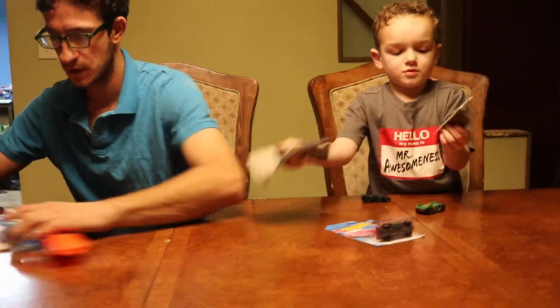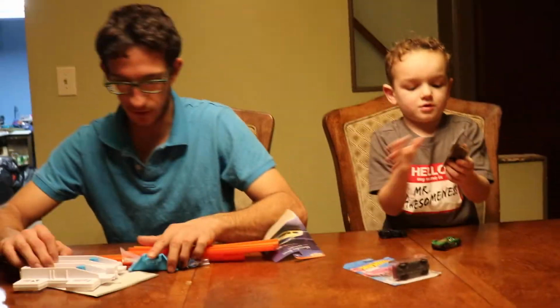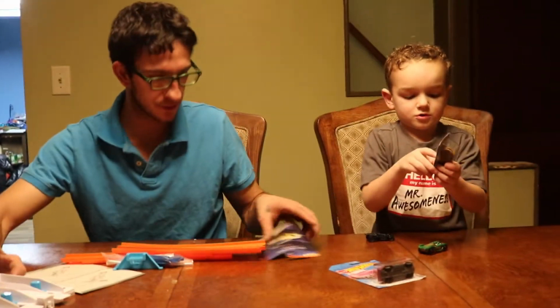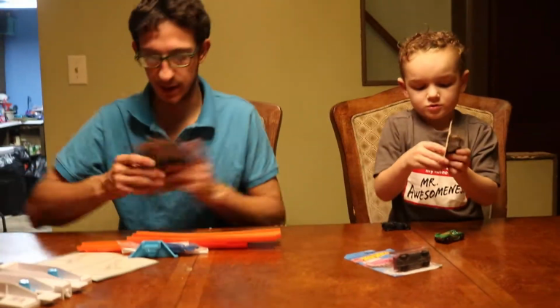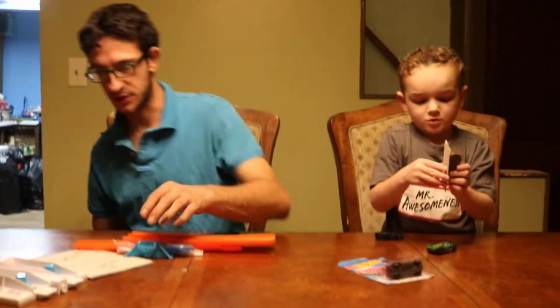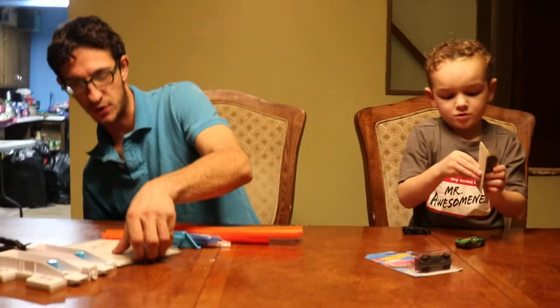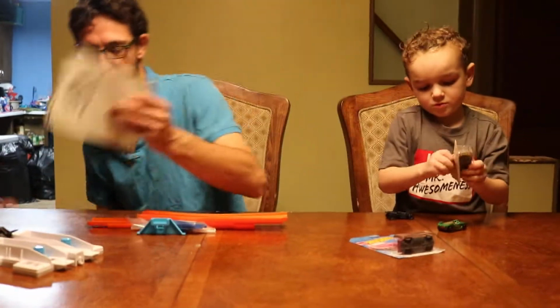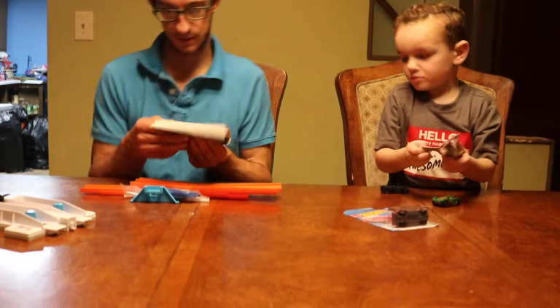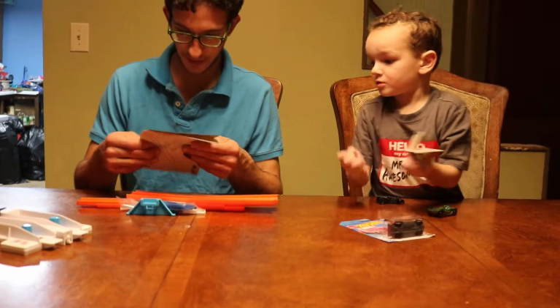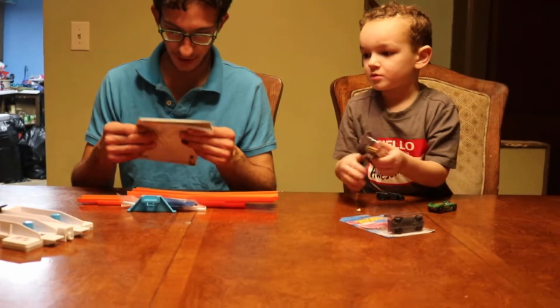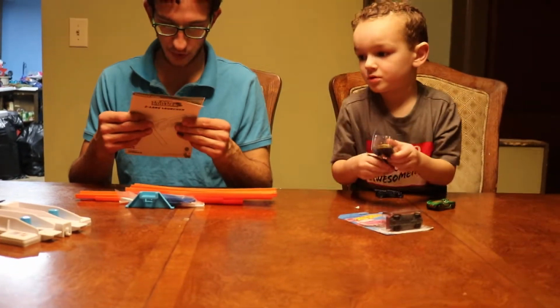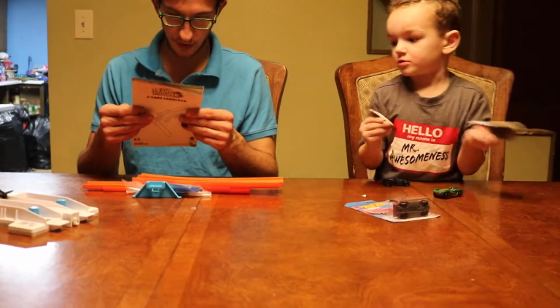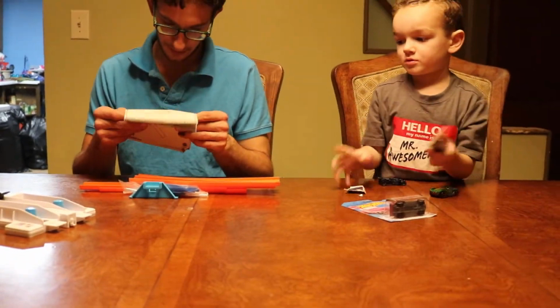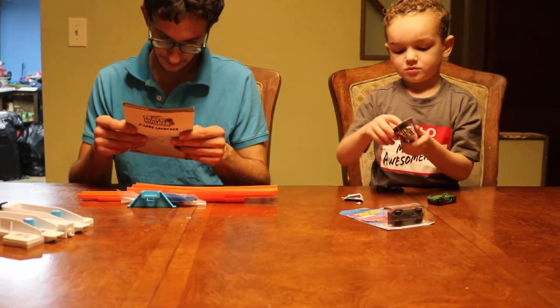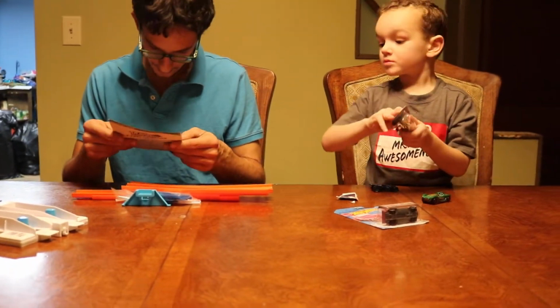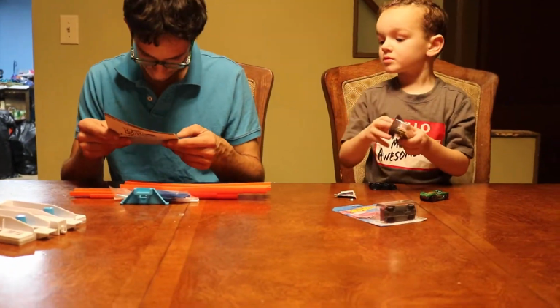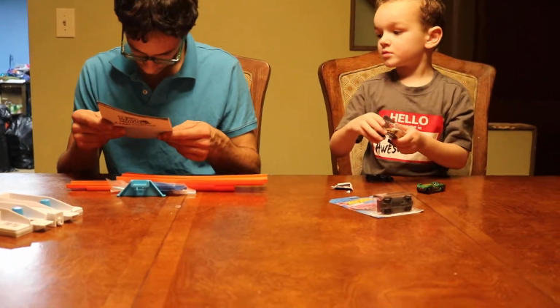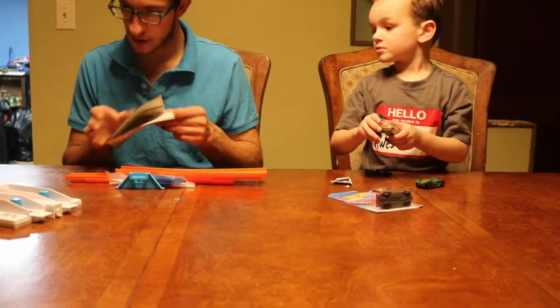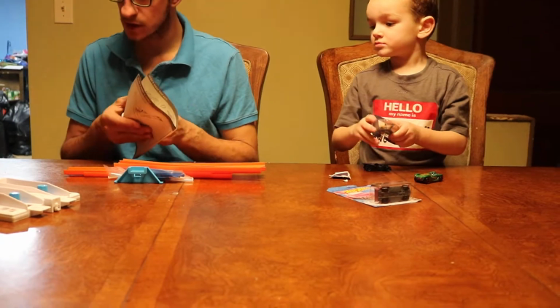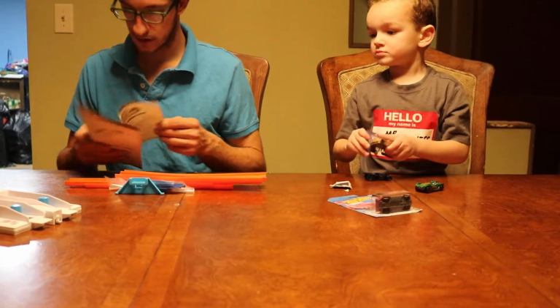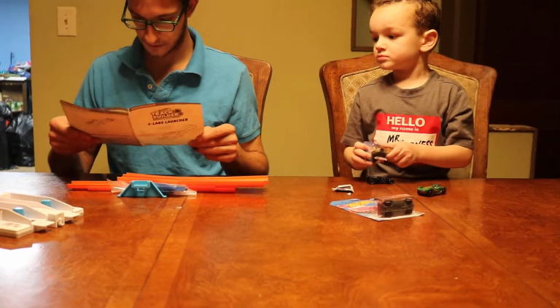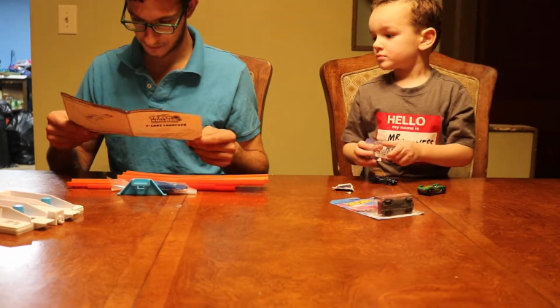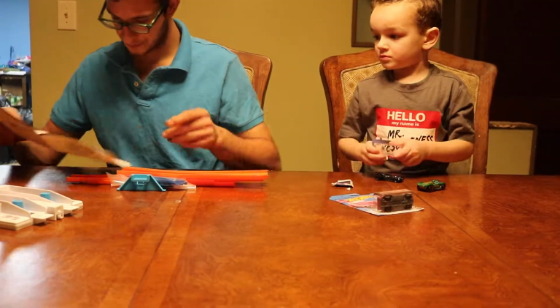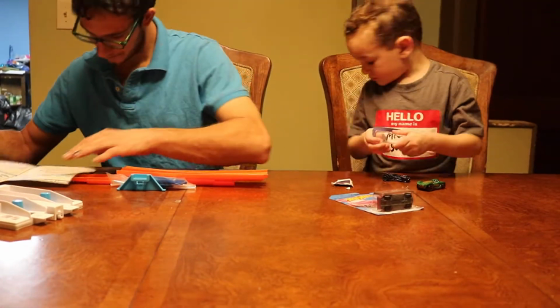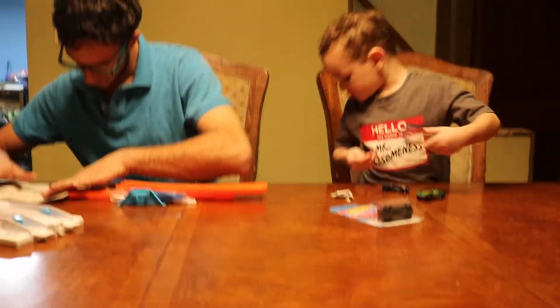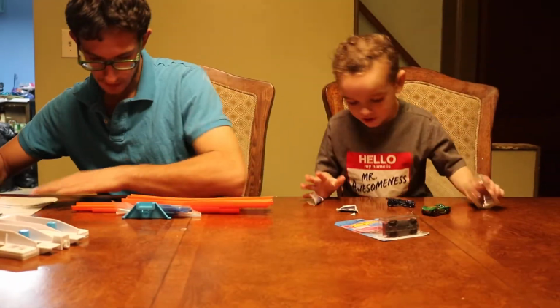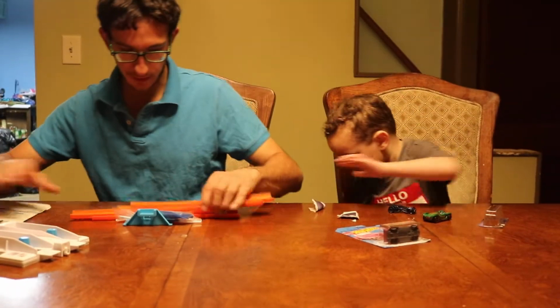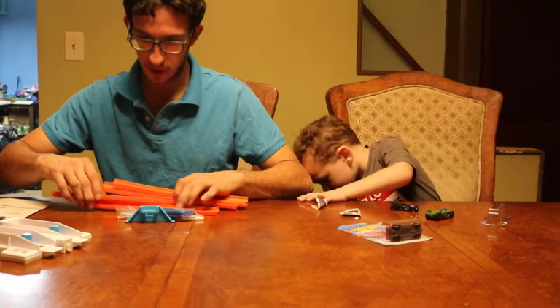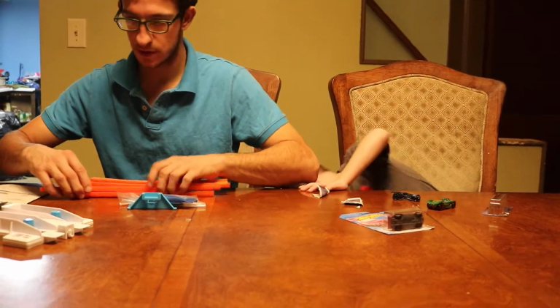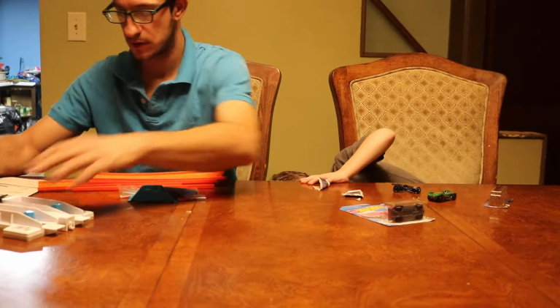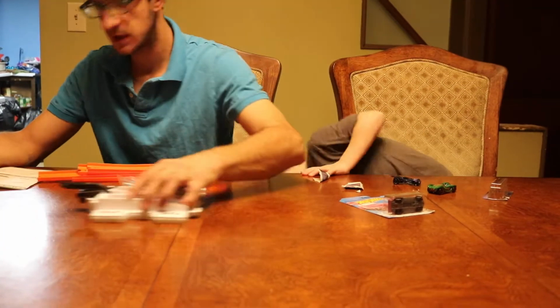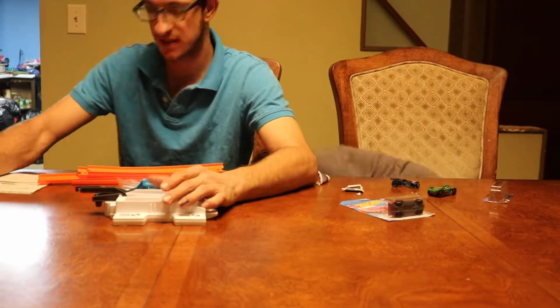So this right here is a shooter. This is what's going to shoot the tracks forward. So step one is this.